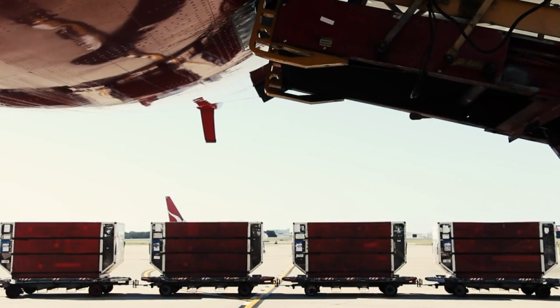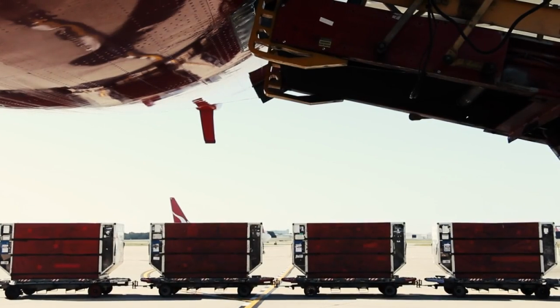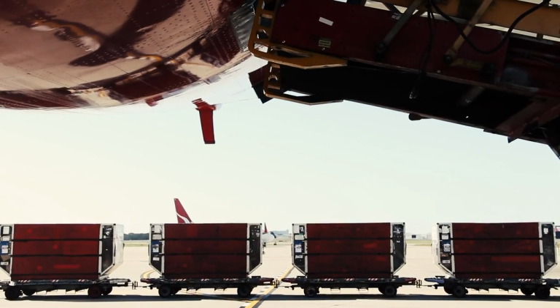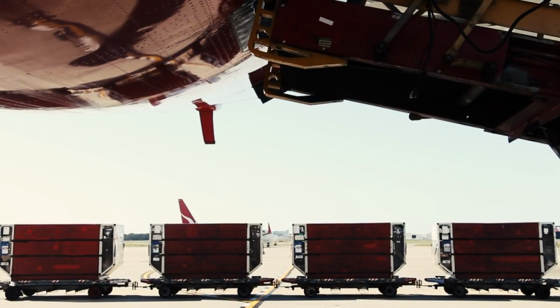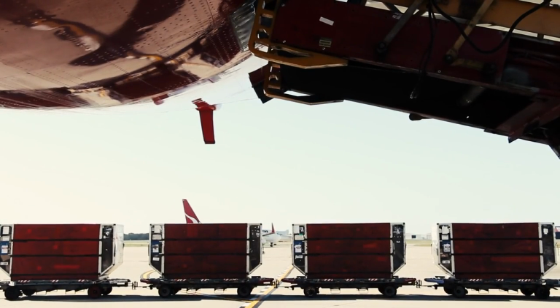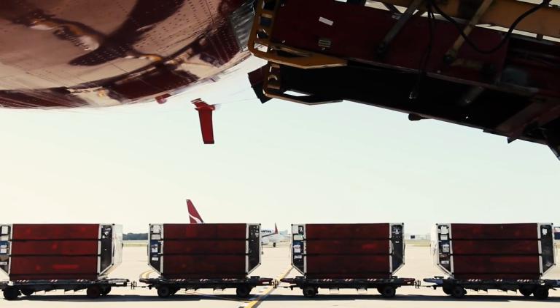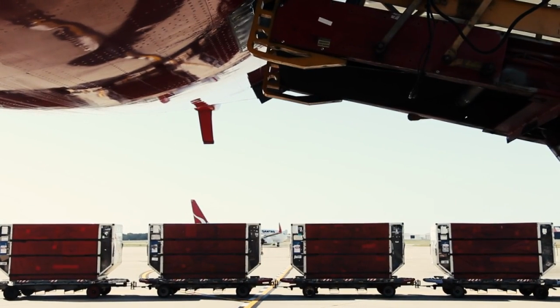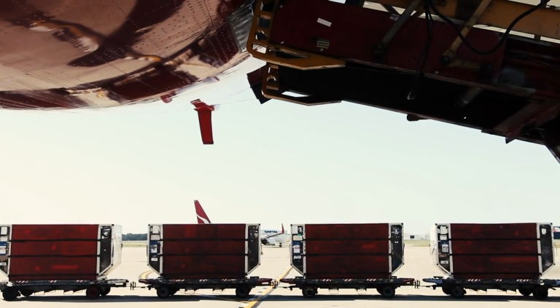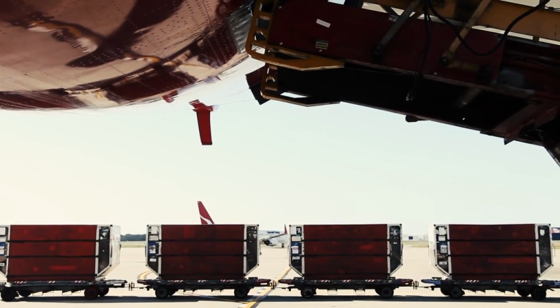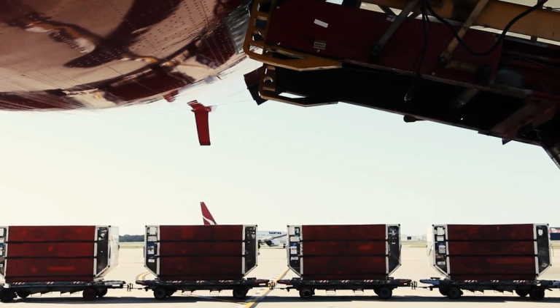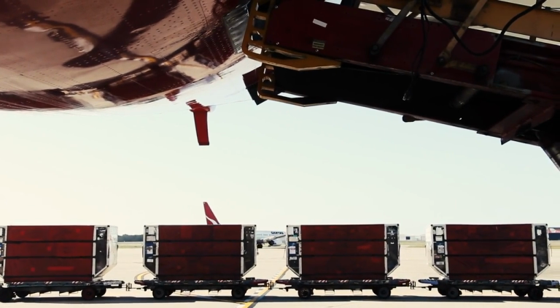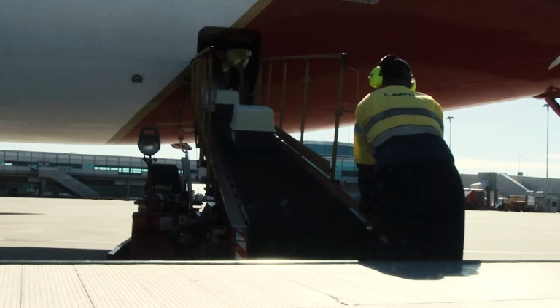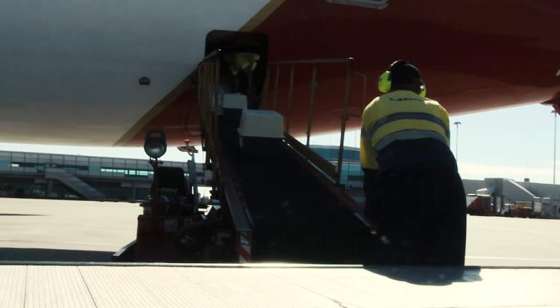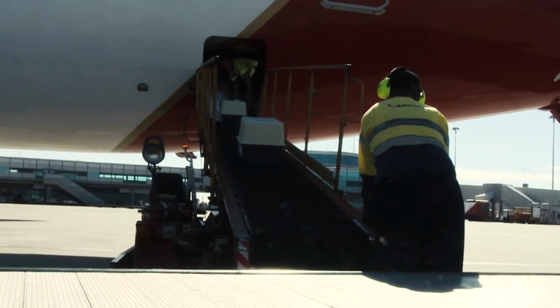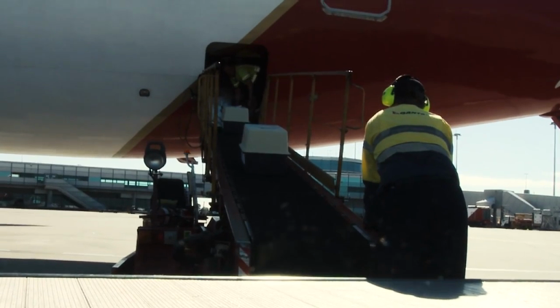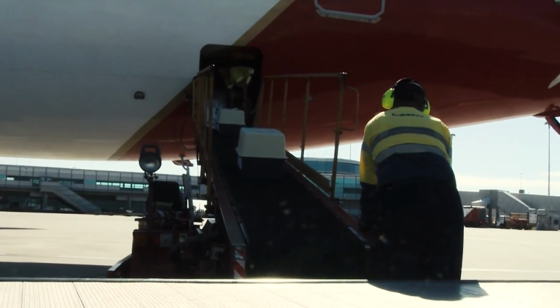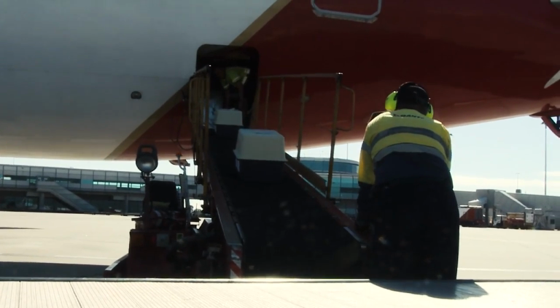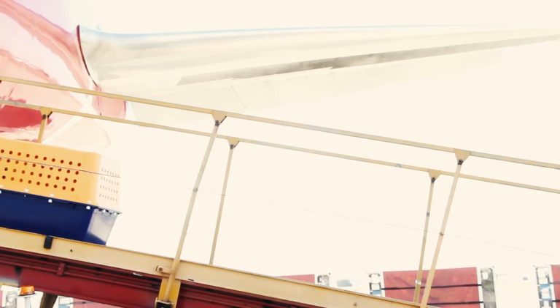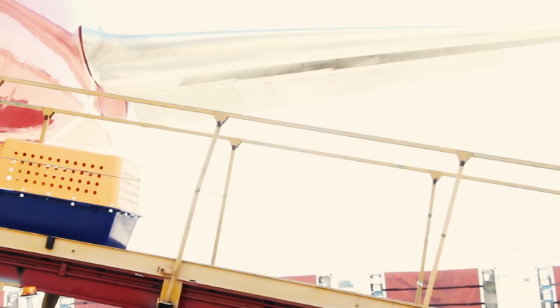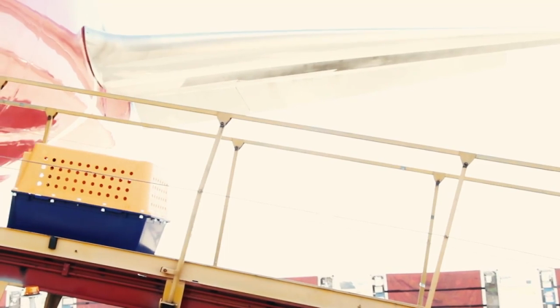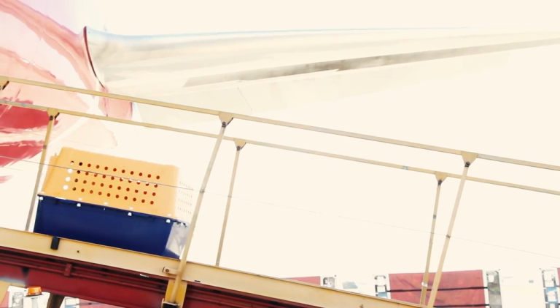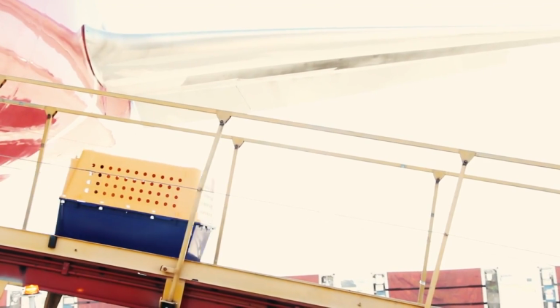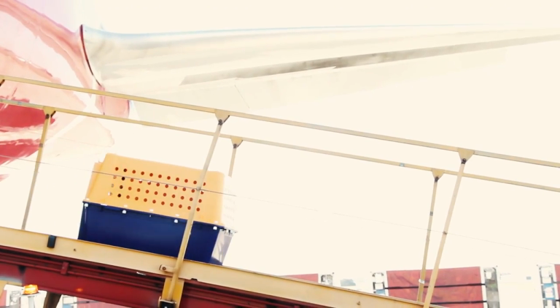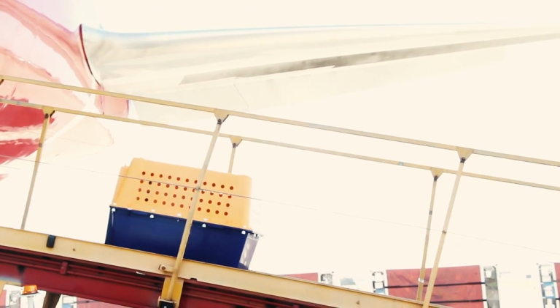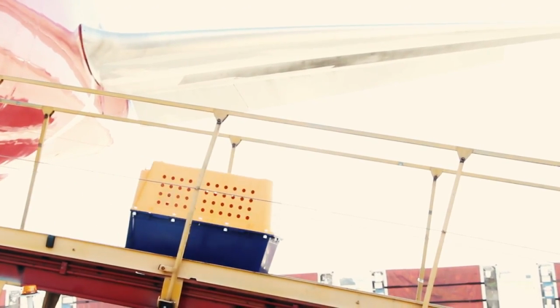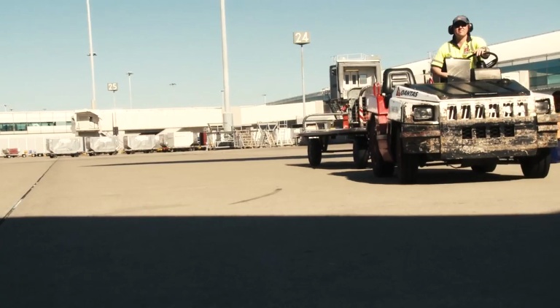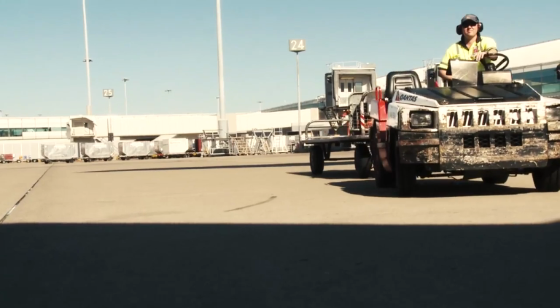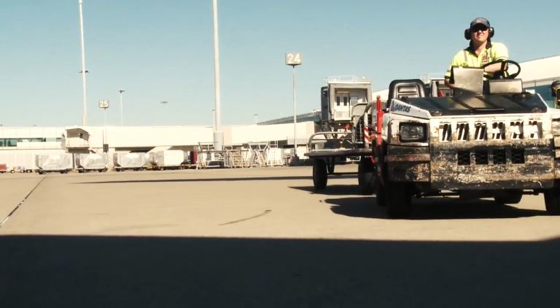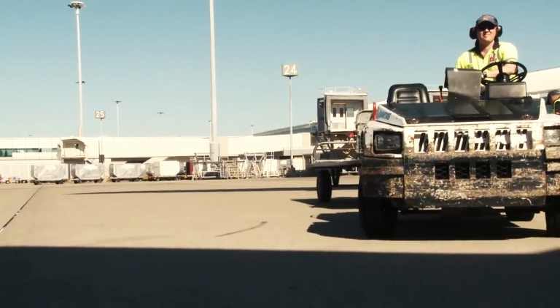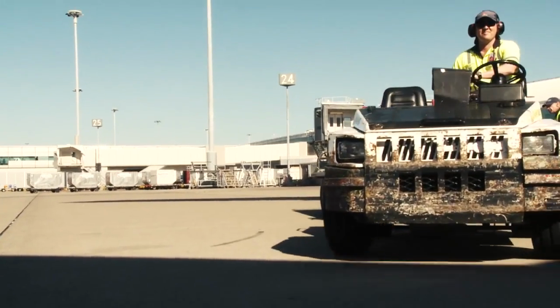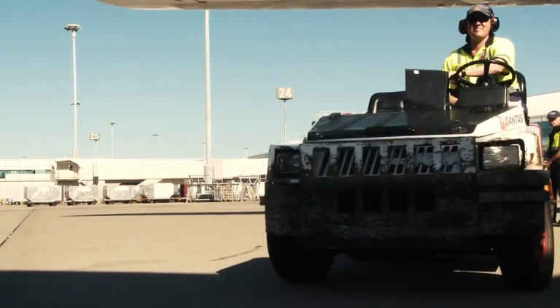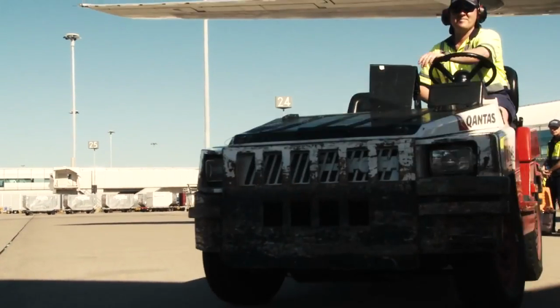When Sahara's aircraft arrives at its destination, the cargo doors will be opened and she will be unloaded and delivered to the freight terminal, ready to be reunited with loved ones.